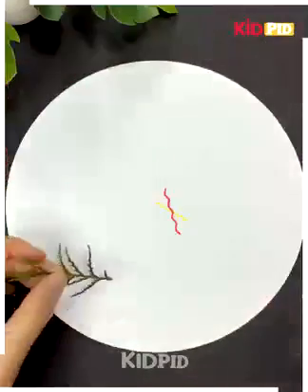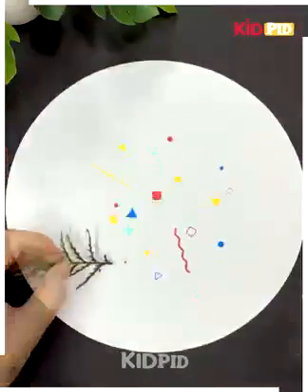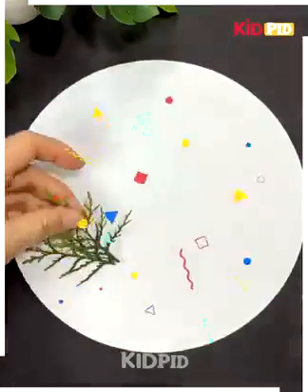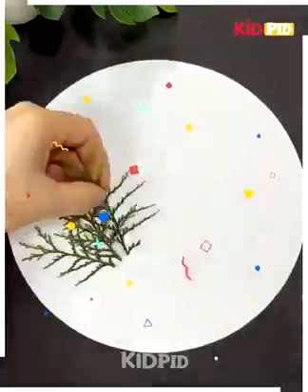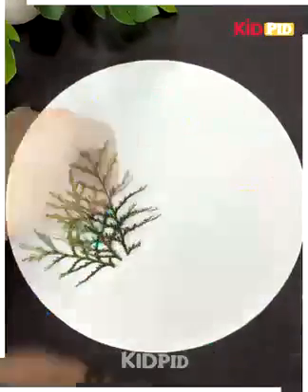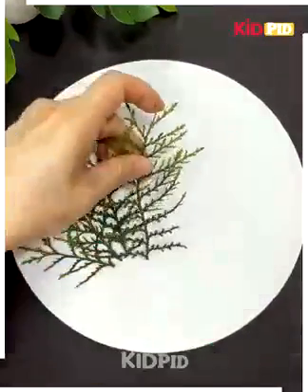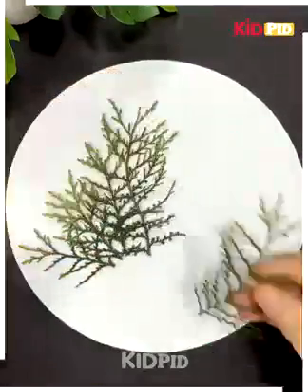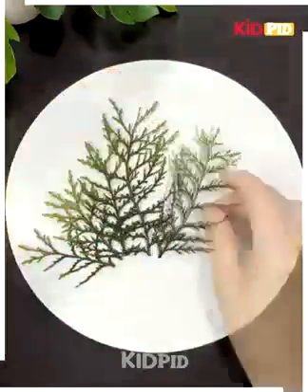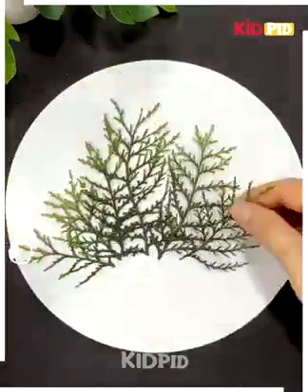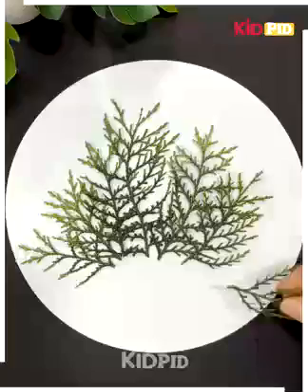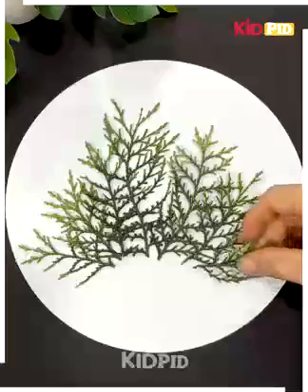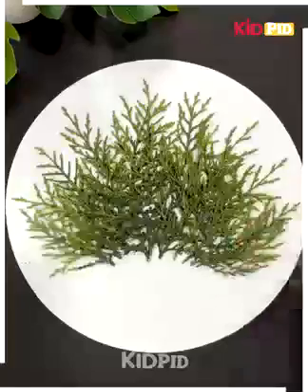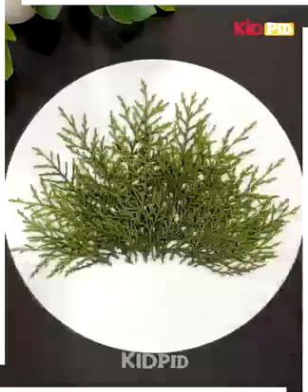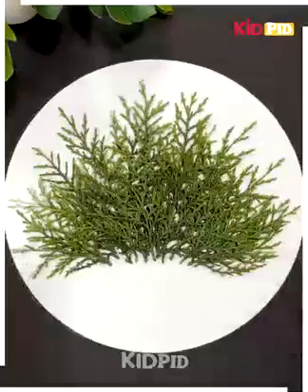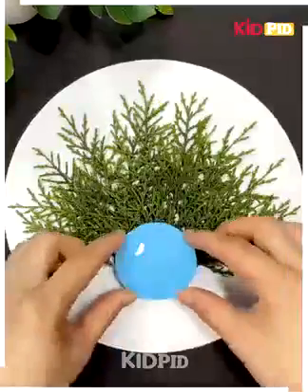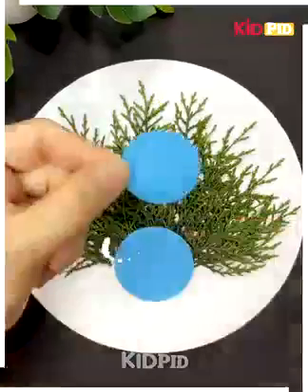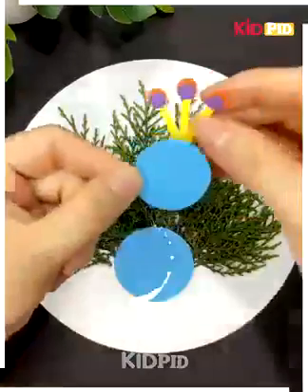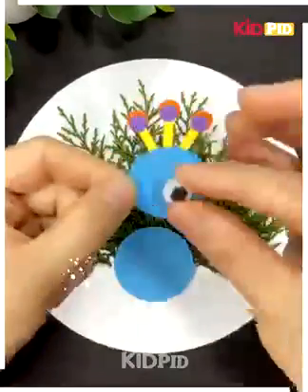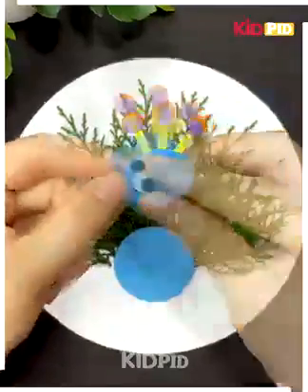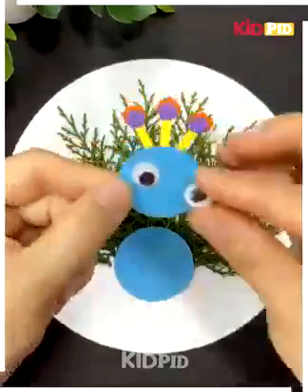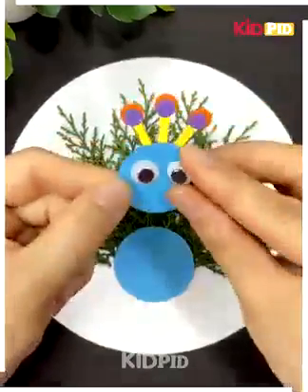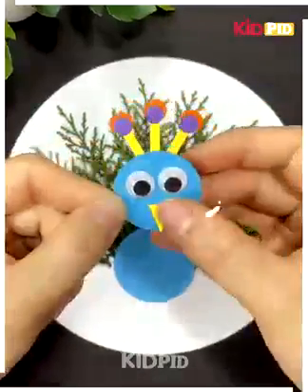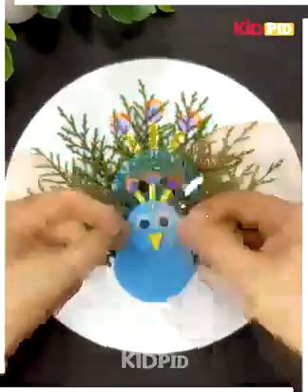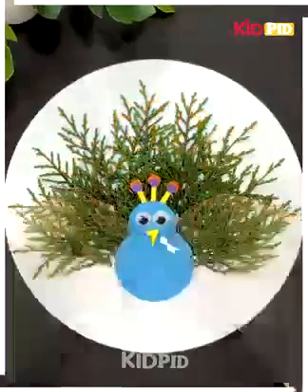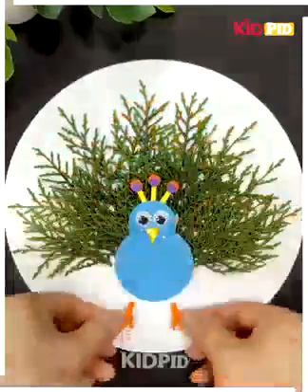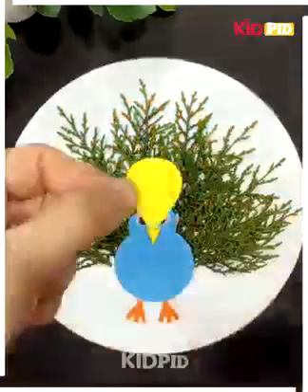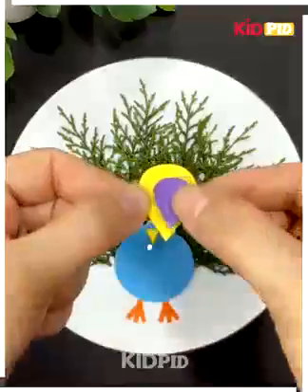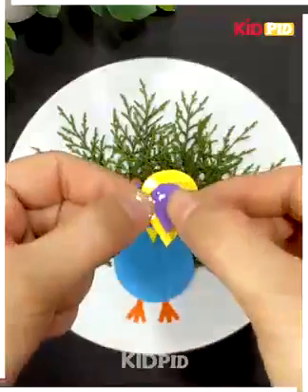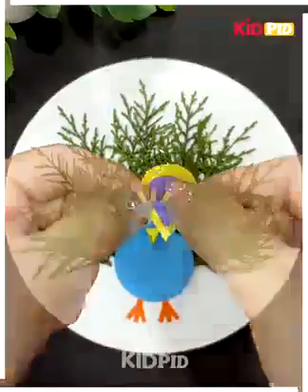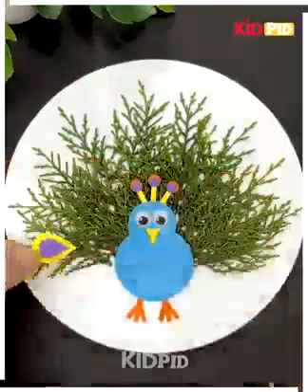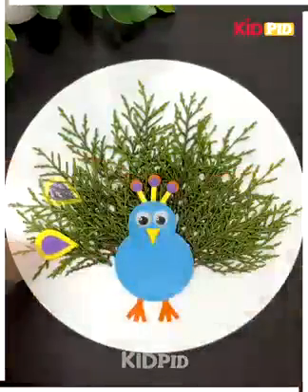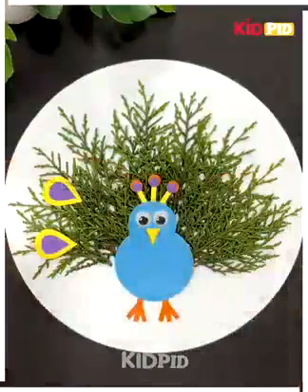We will now use leaves to make a peacock. You can see how beautifully we are making it. We have made the body of the peacock and the peacock is ready.